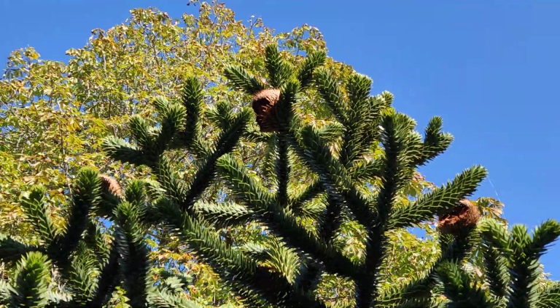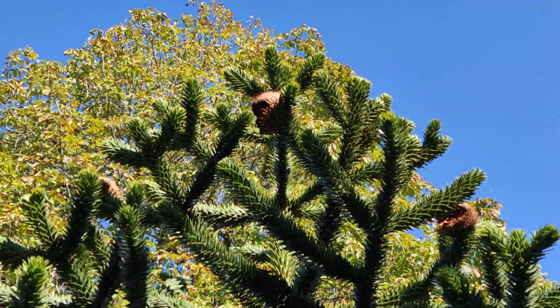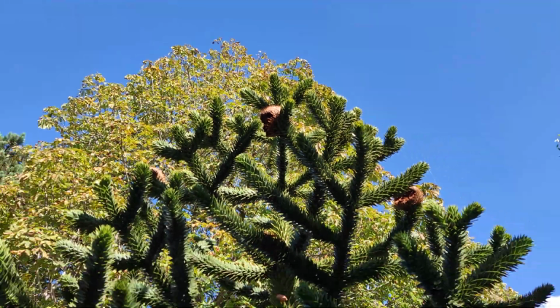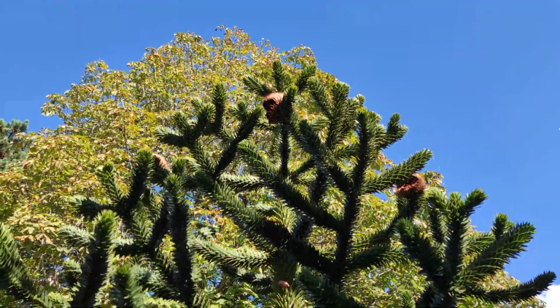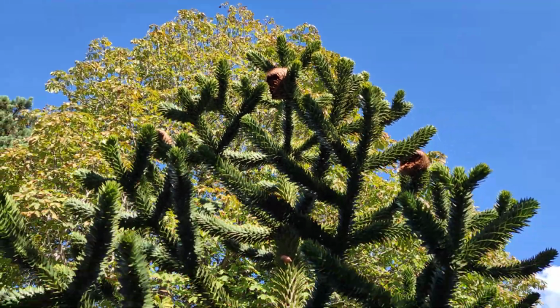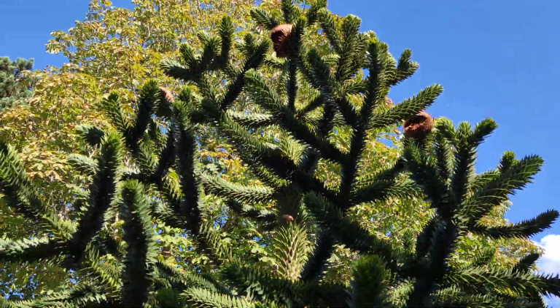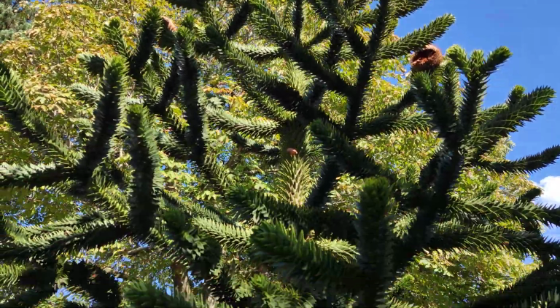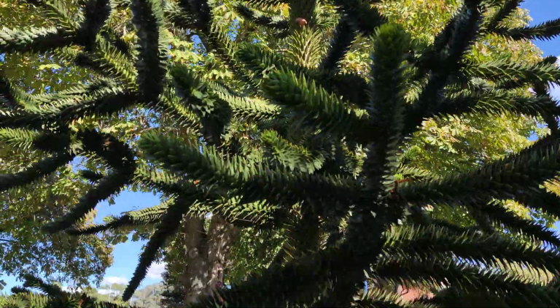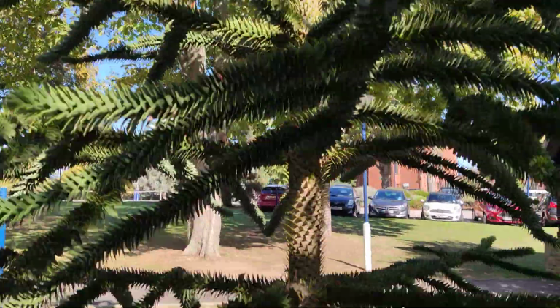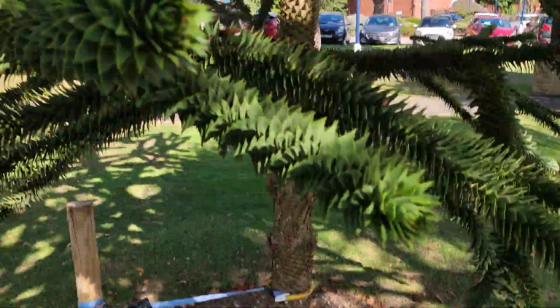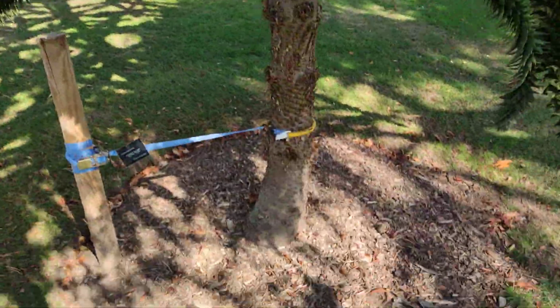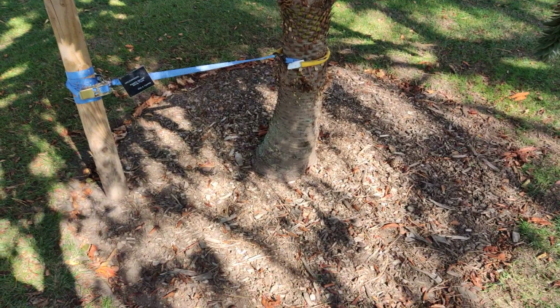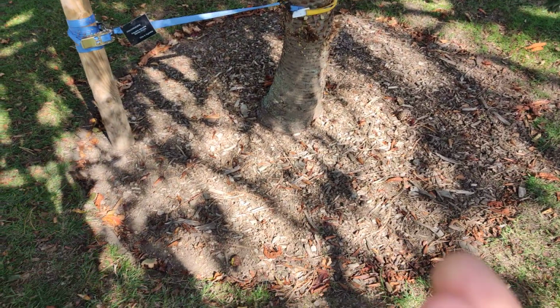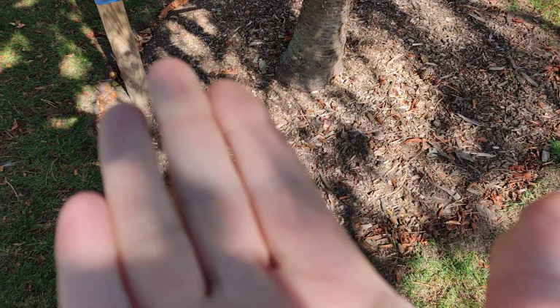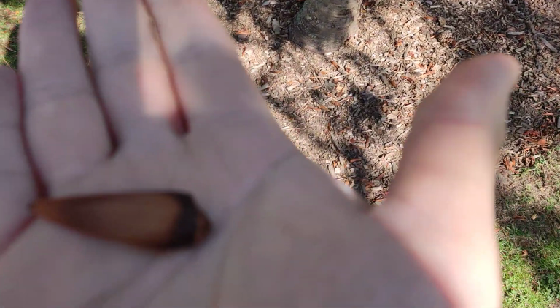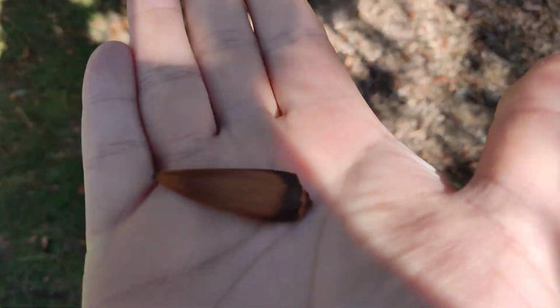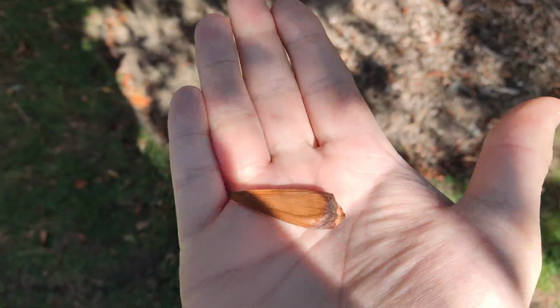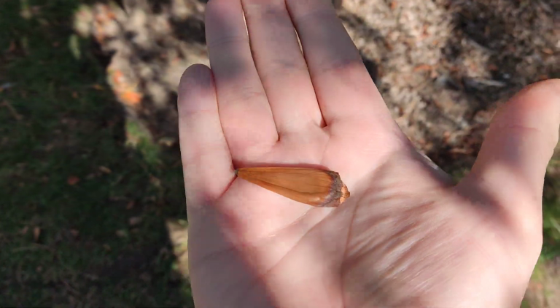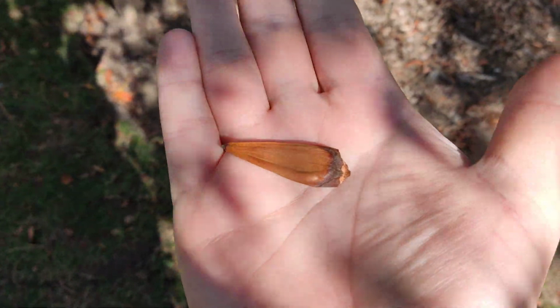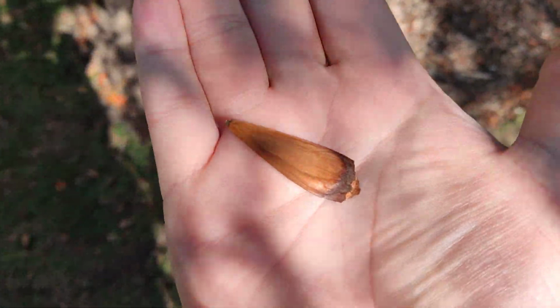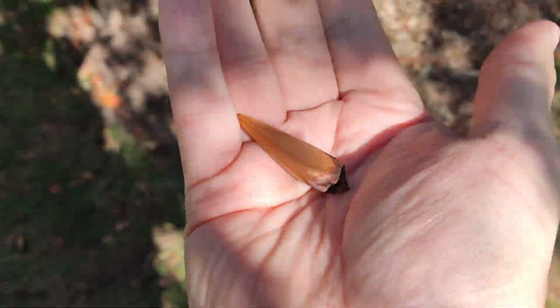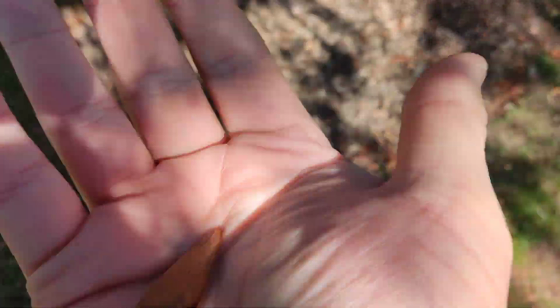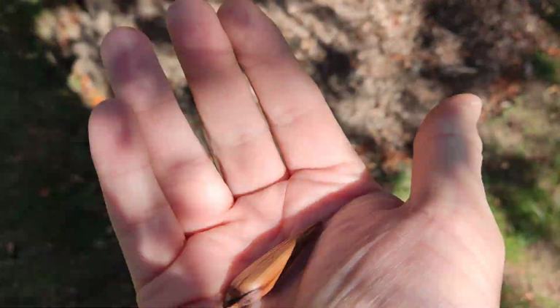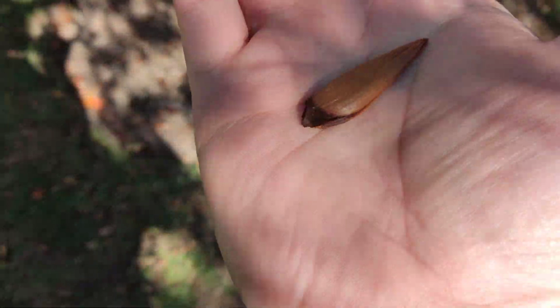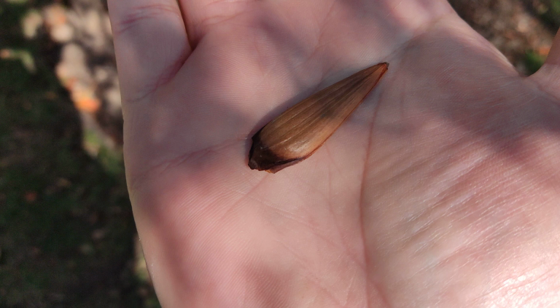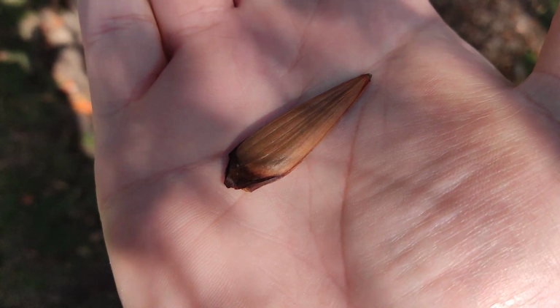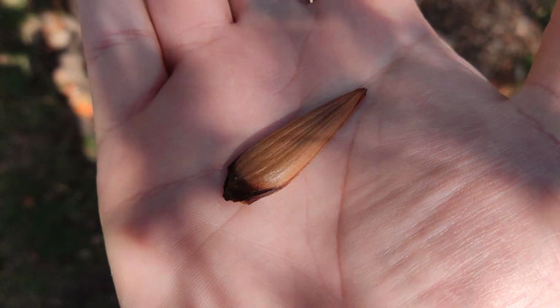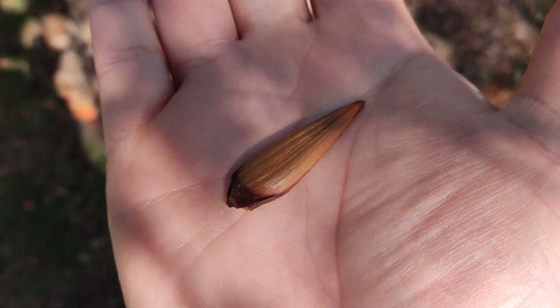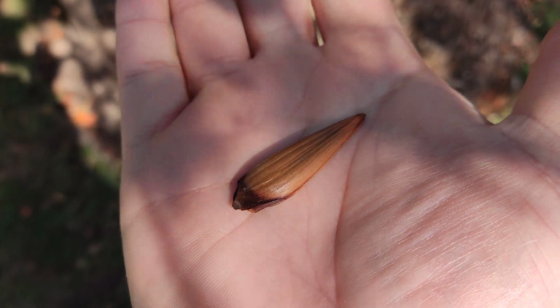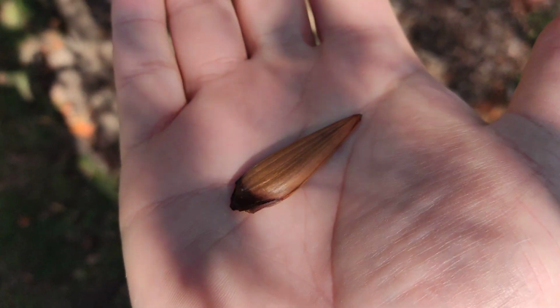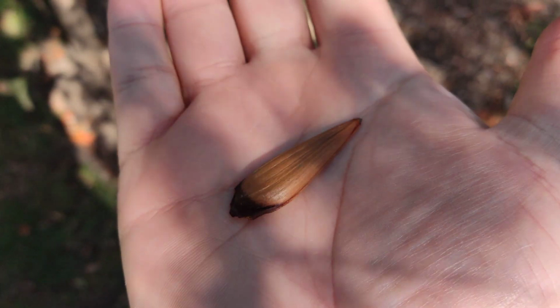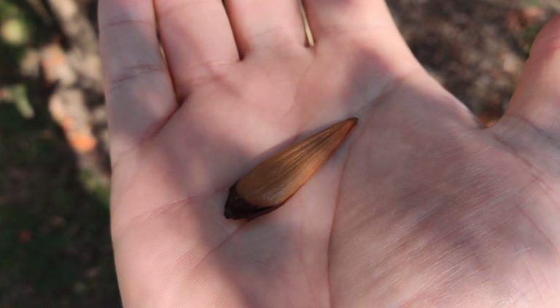So they started to fall onto the floor as they do naturally, so I've gone to pick some up, but unfortunately these are pretty much empty. So this is a female tree that's unfertilized.